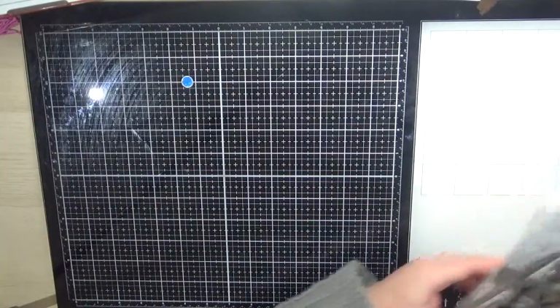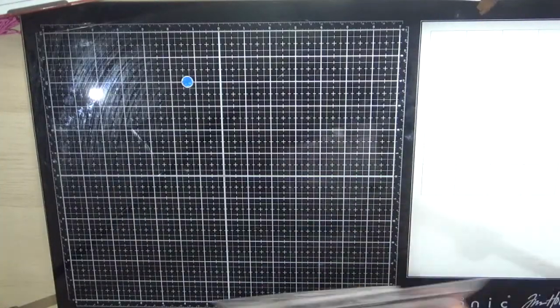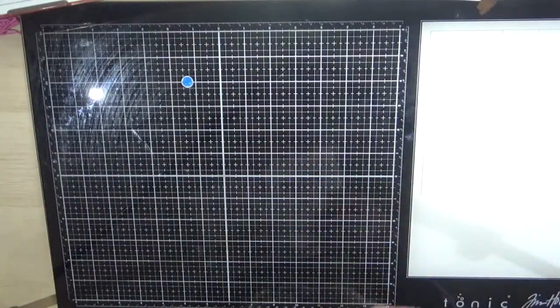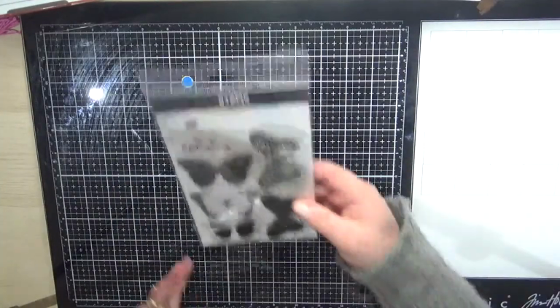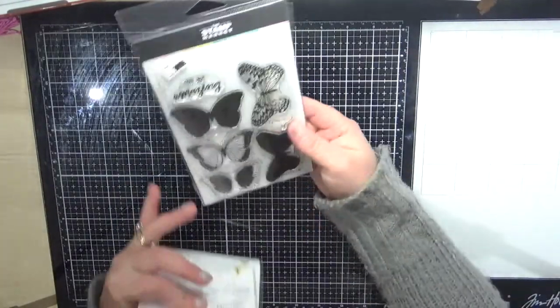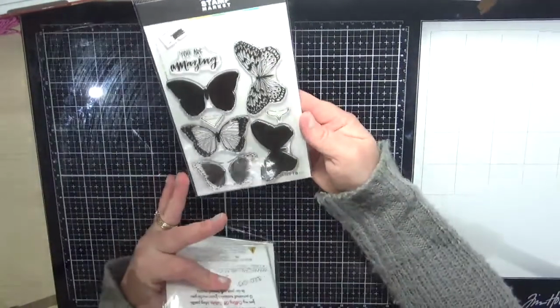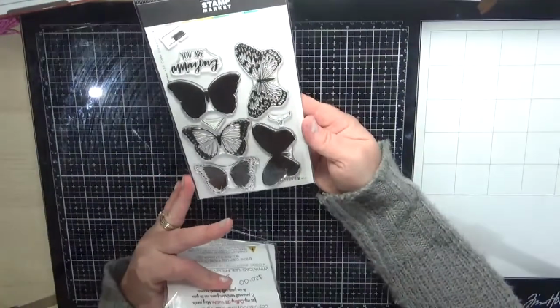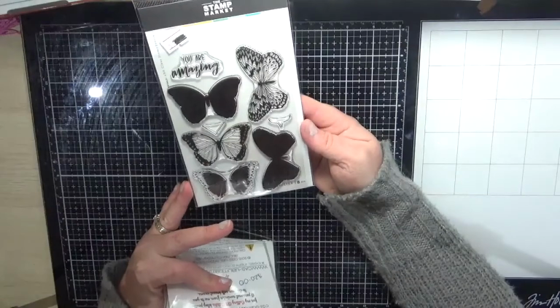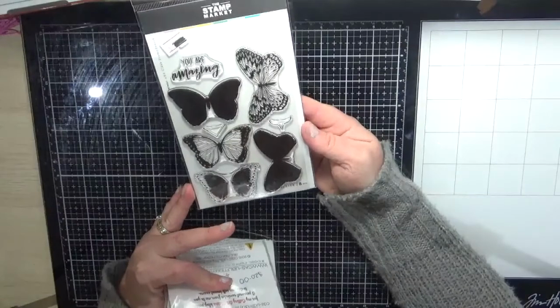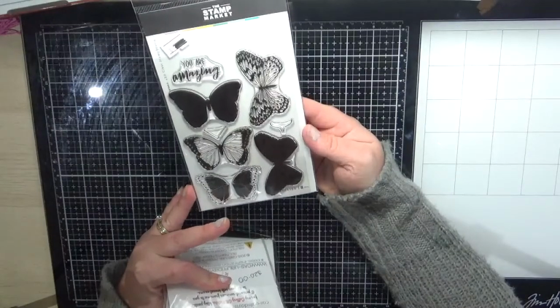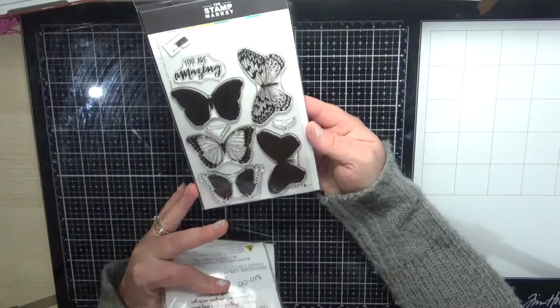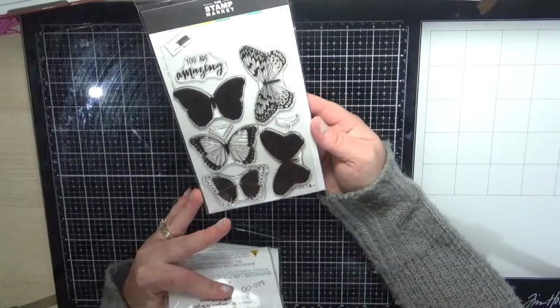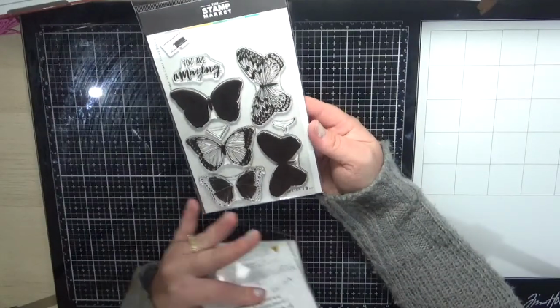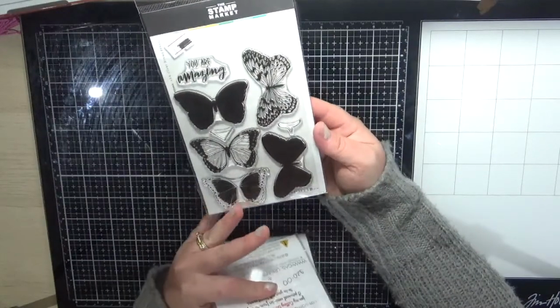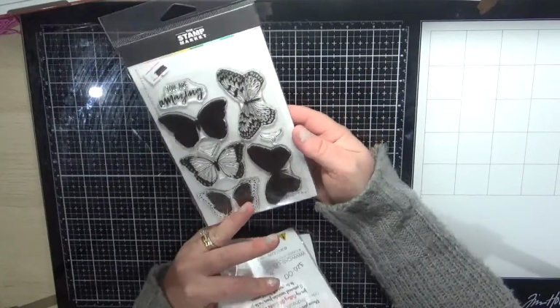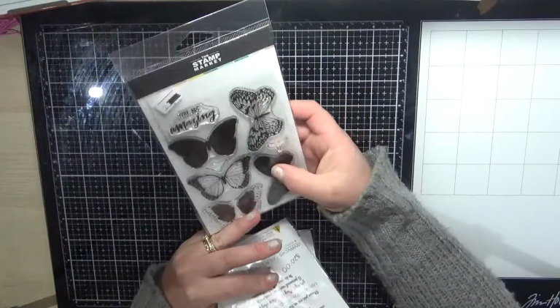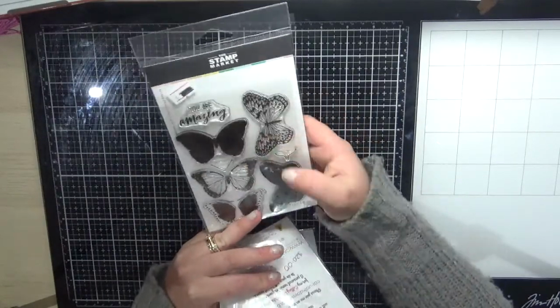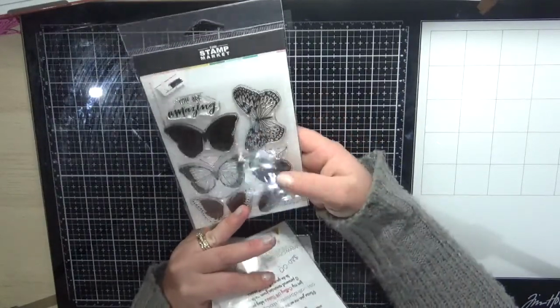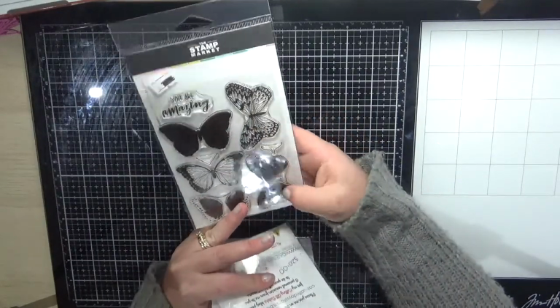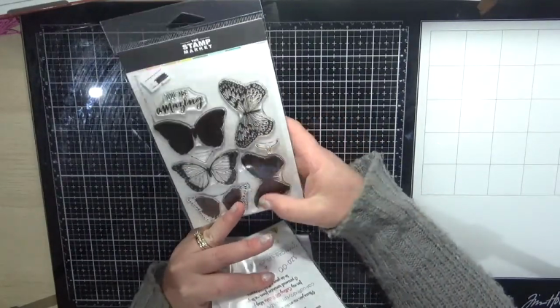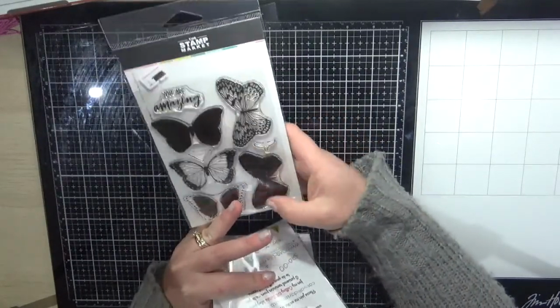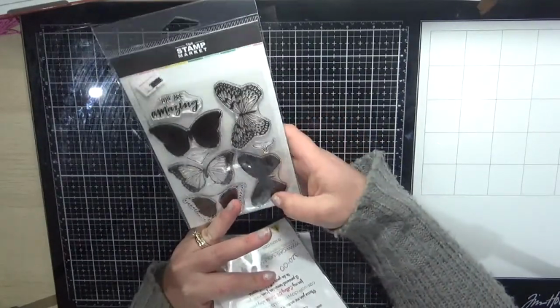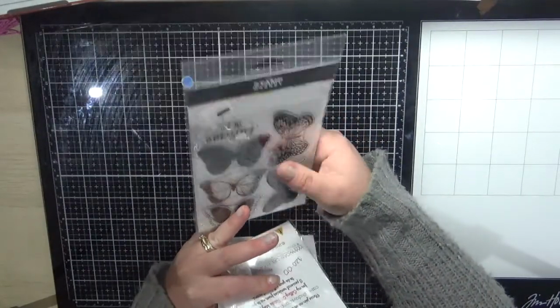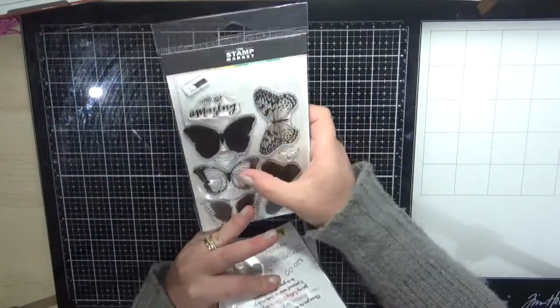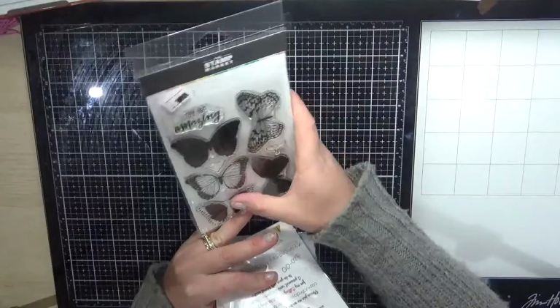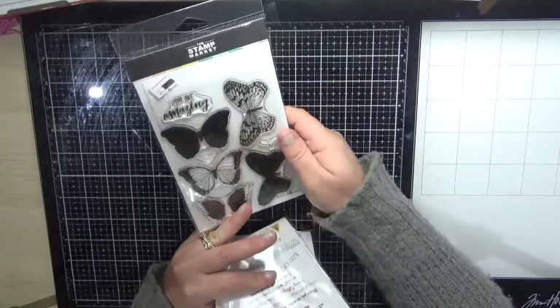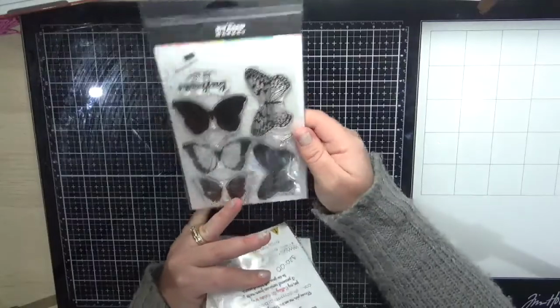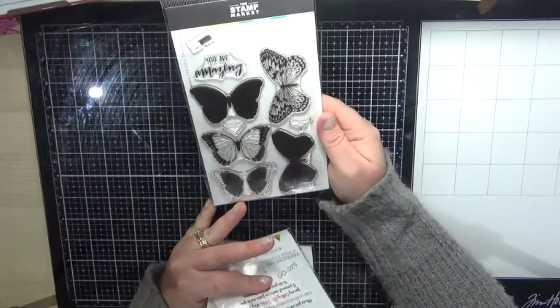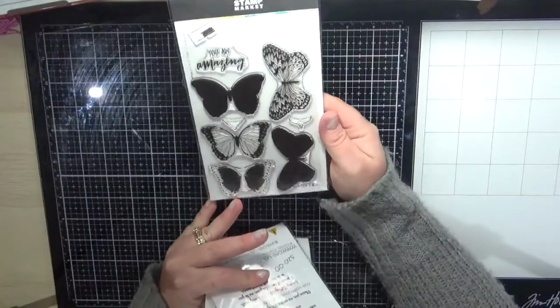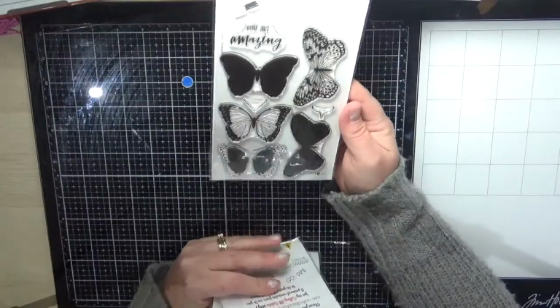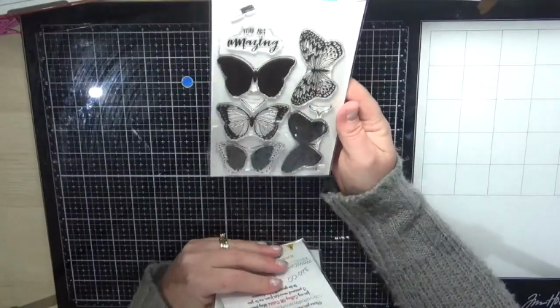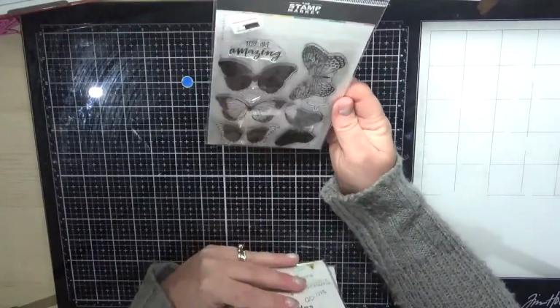Next is the Stamp Market butterflies — I really love these. They all layer up so you can do a black layer underneath and then a color over the top and layer them all up.